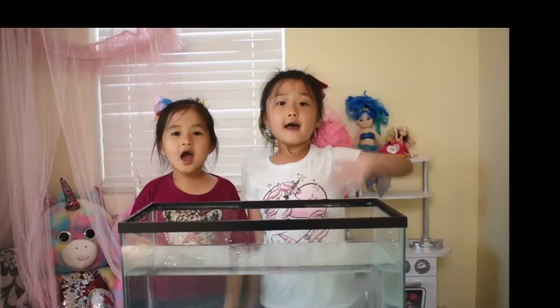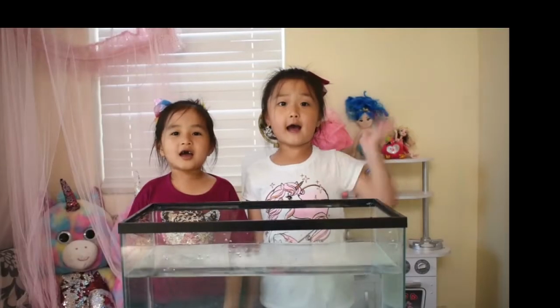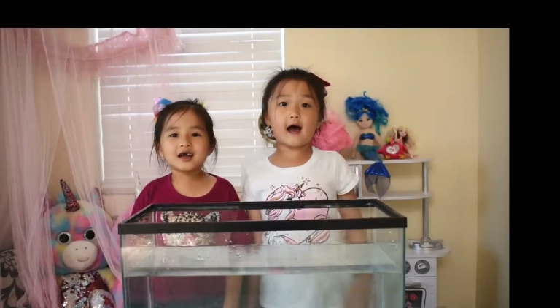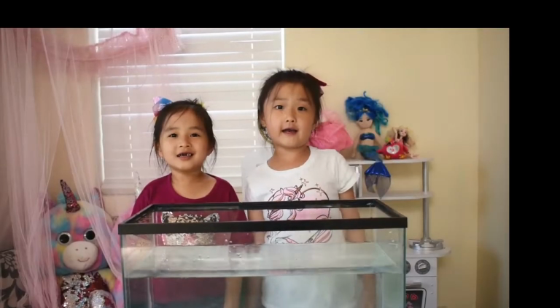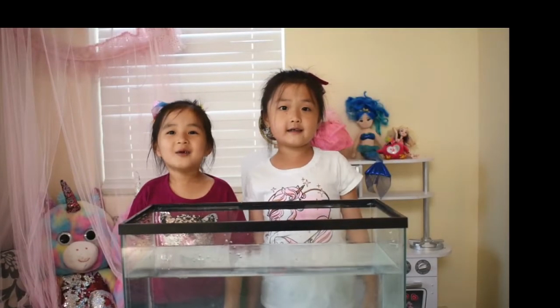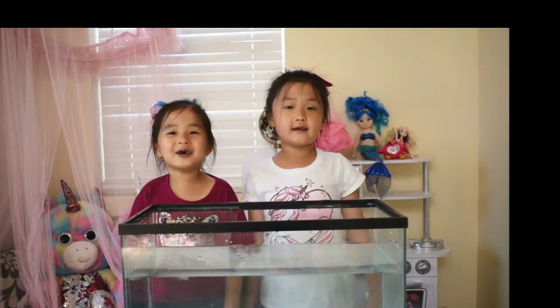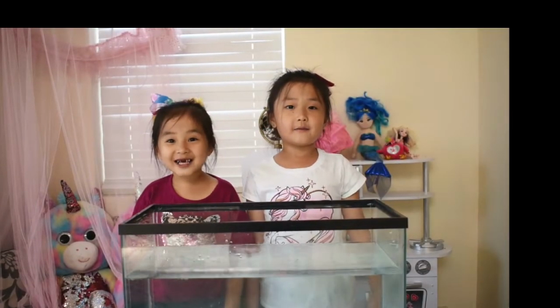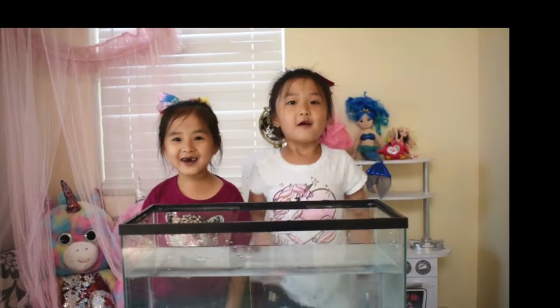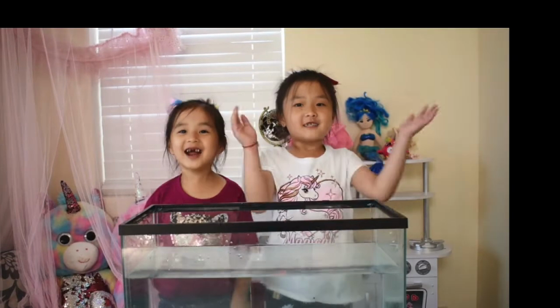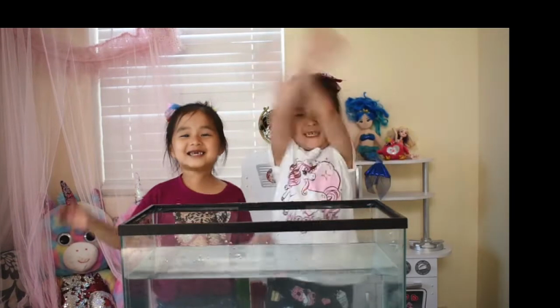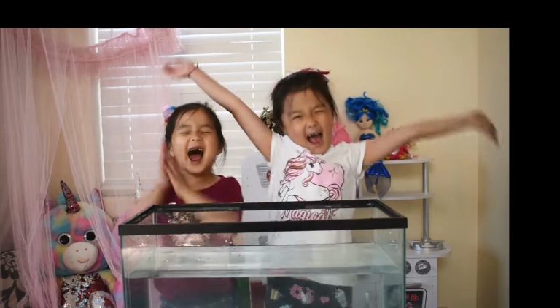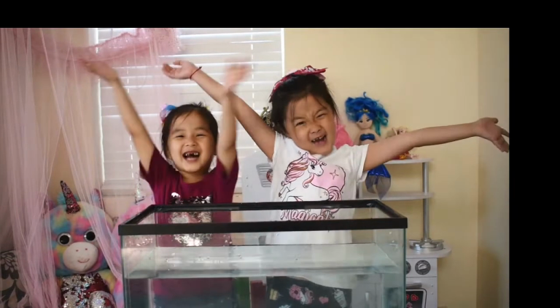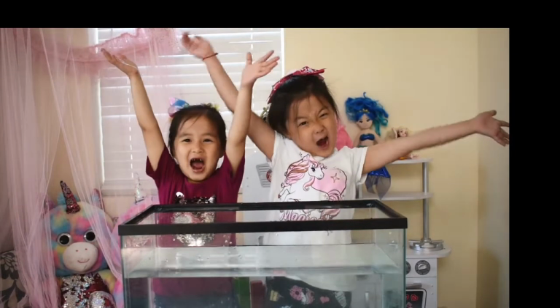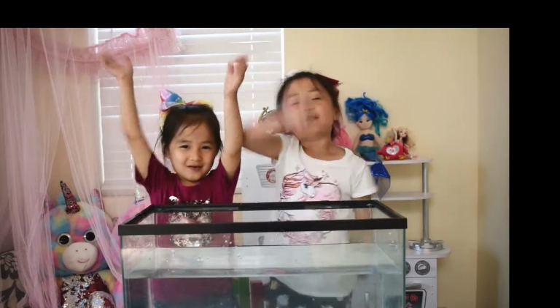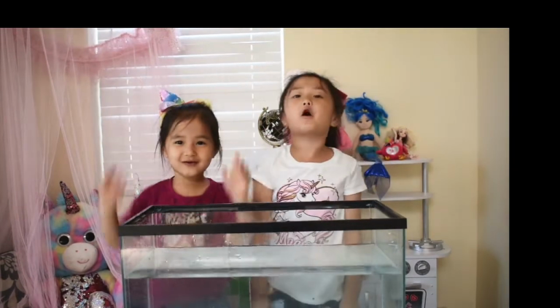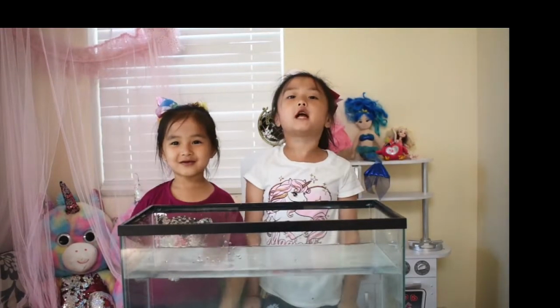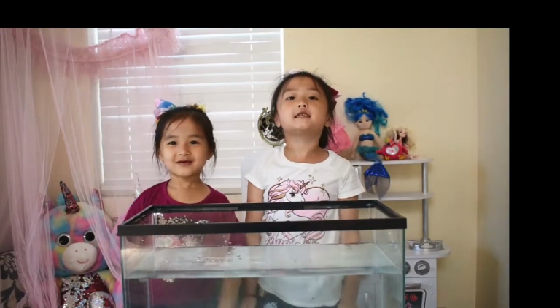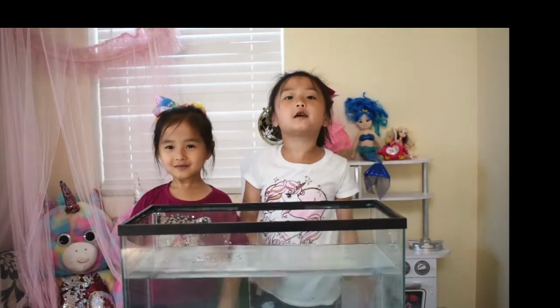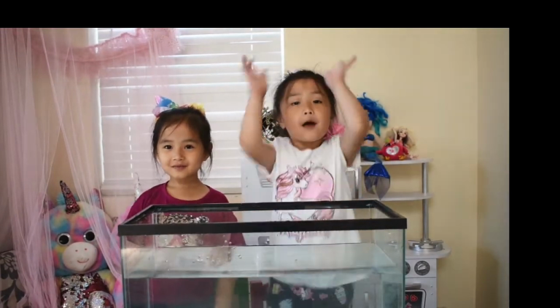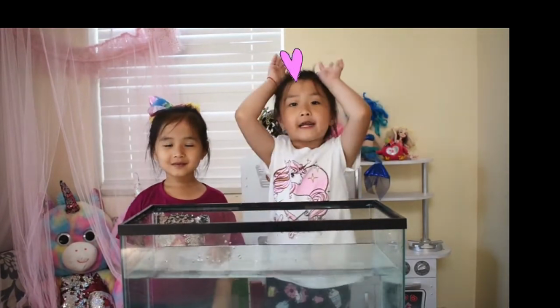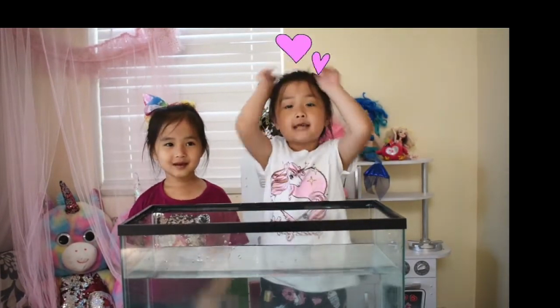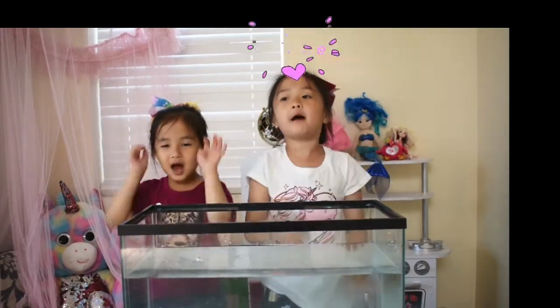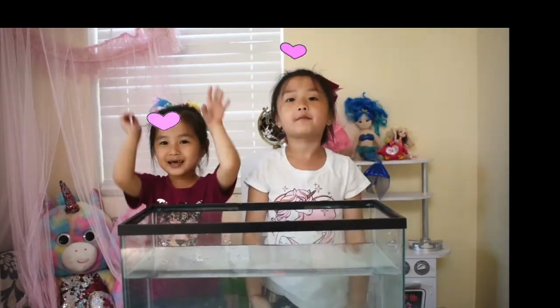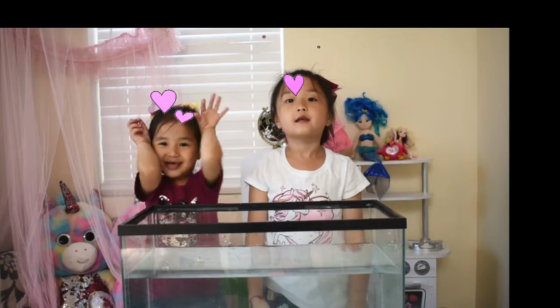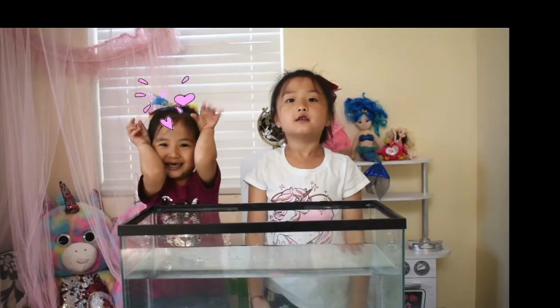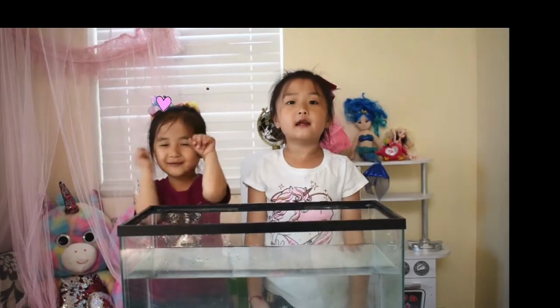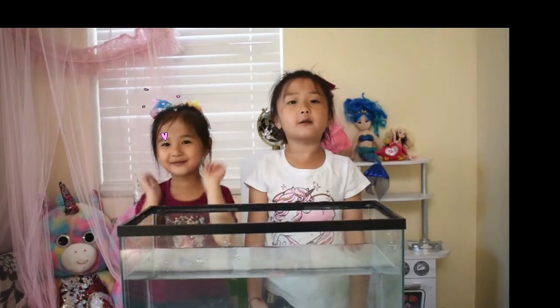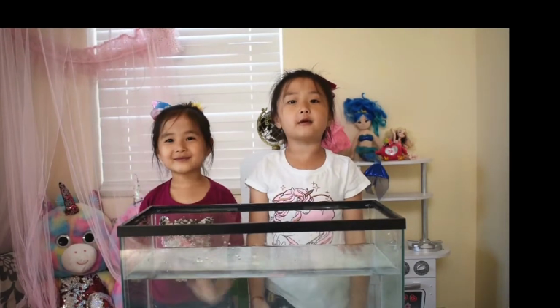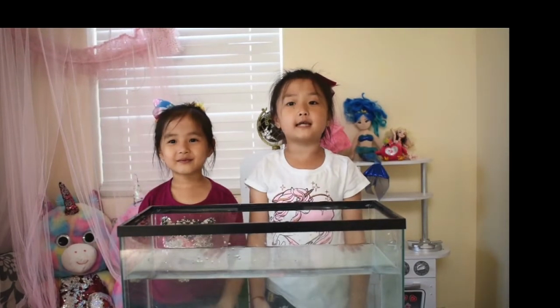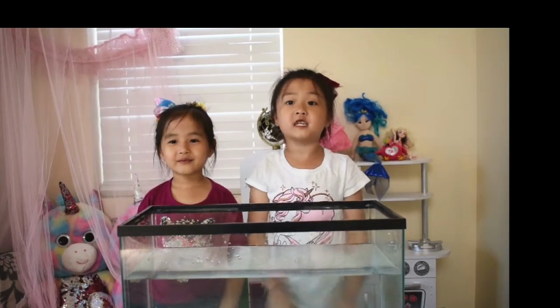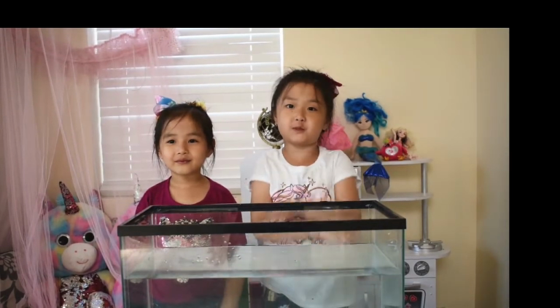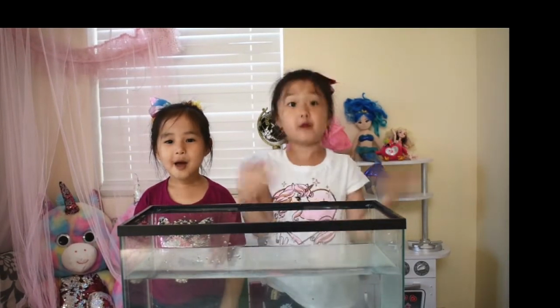Hey guys! Welcome back to our channel, The Photogenic Sisters! My name is Sarah. My name is Lexi. So today we are going to be doing a science experiment.